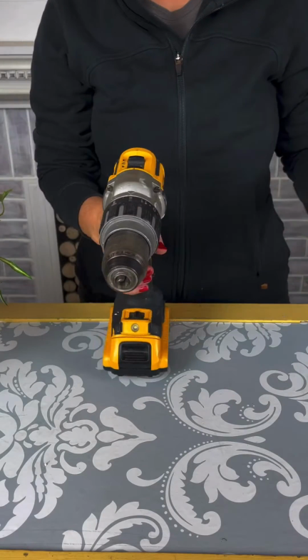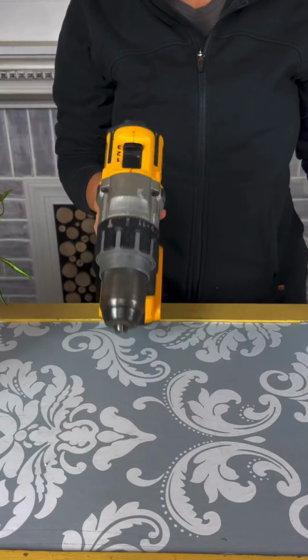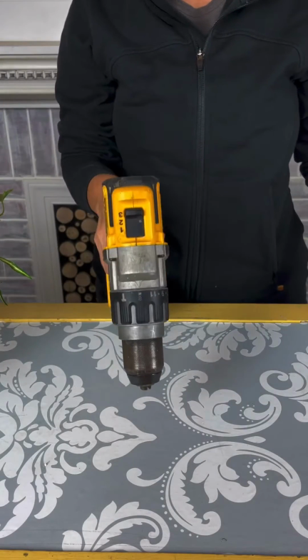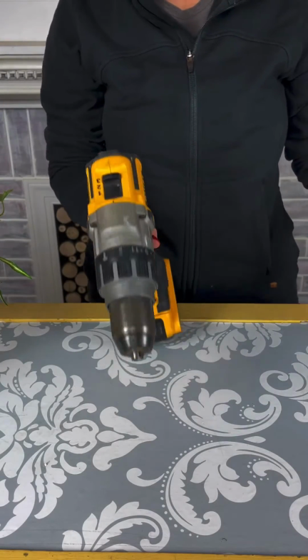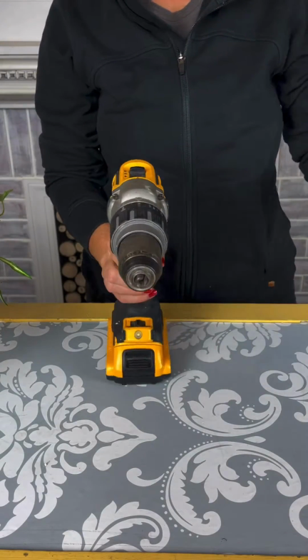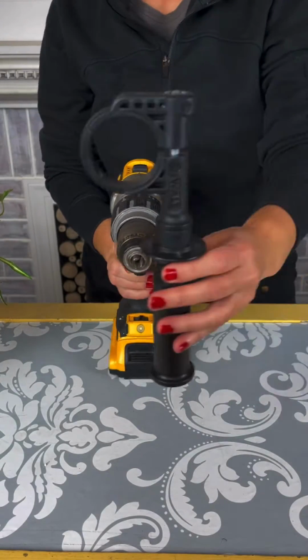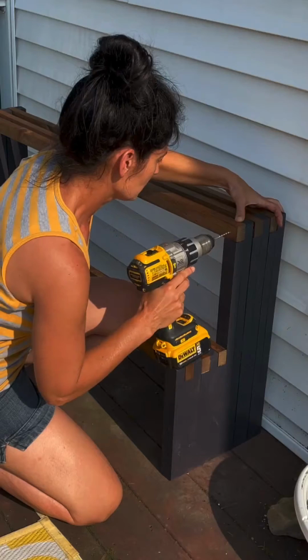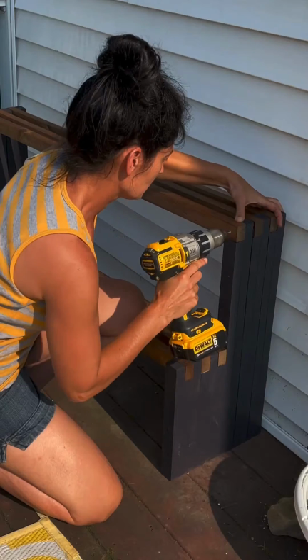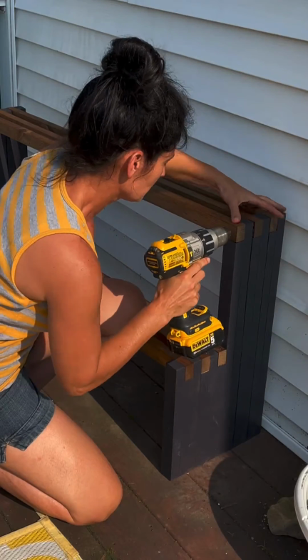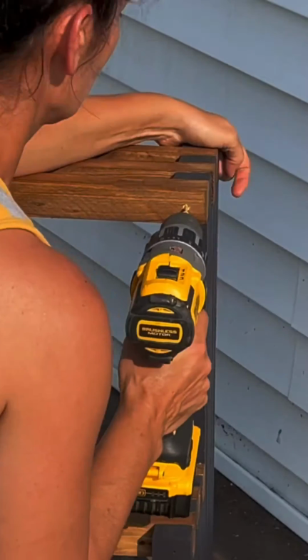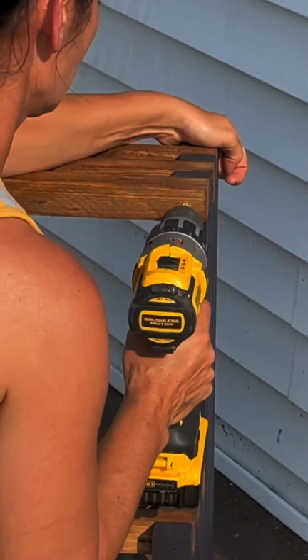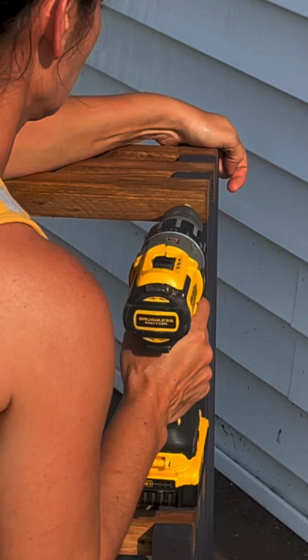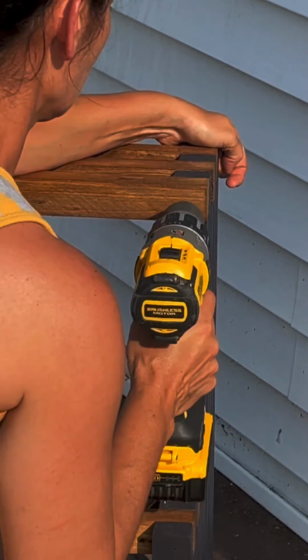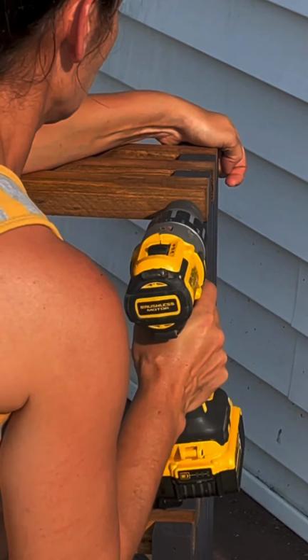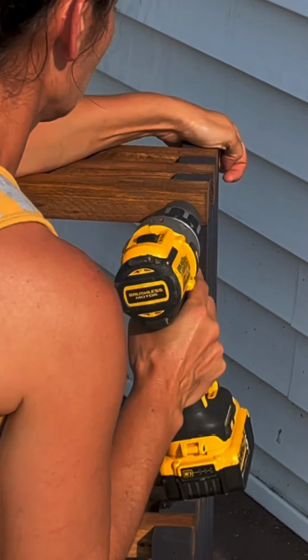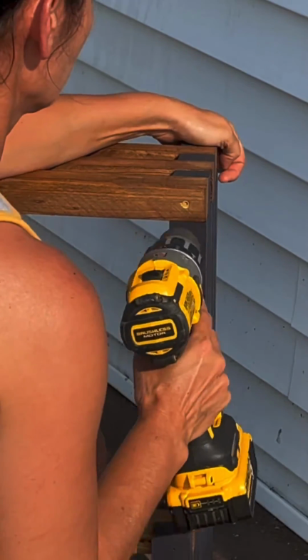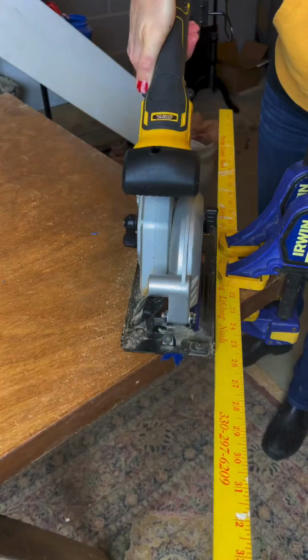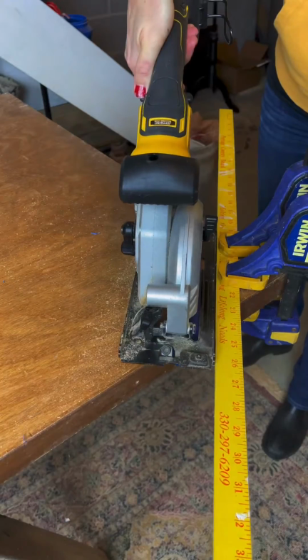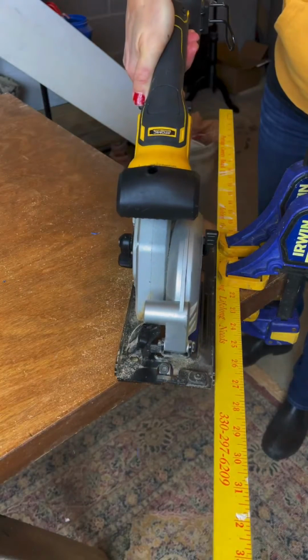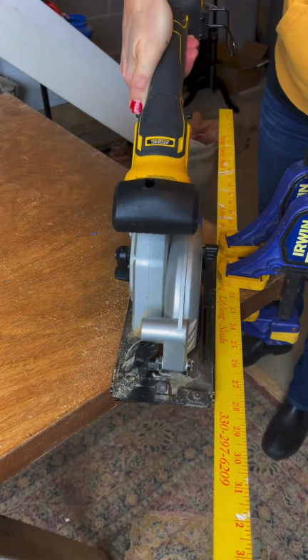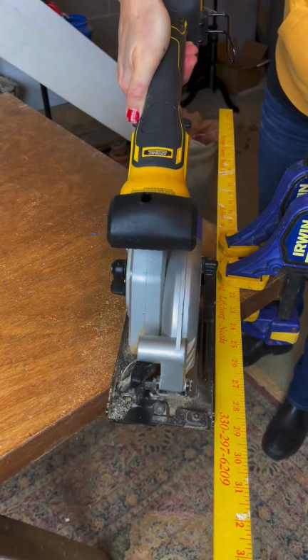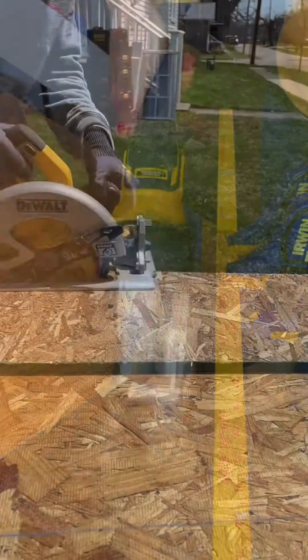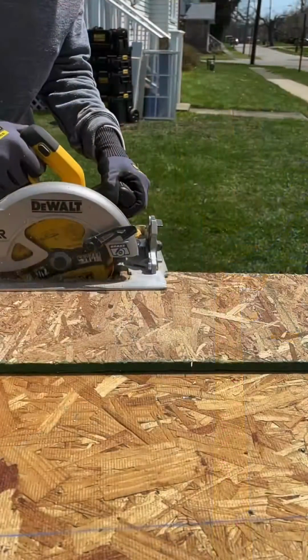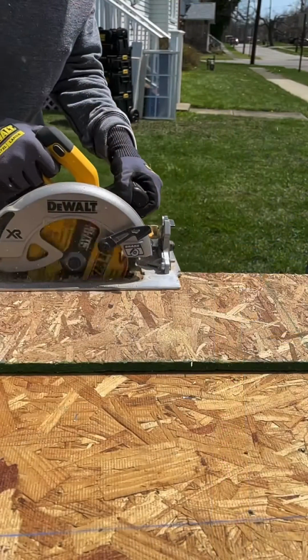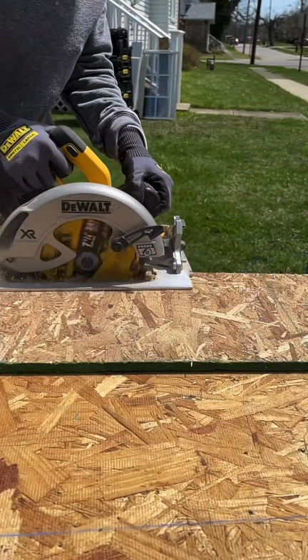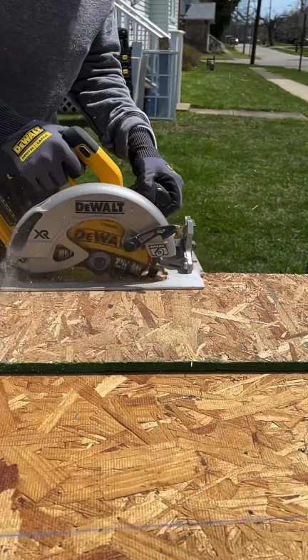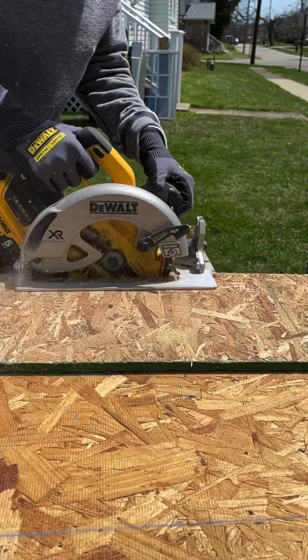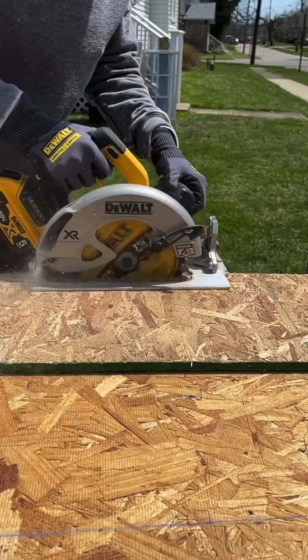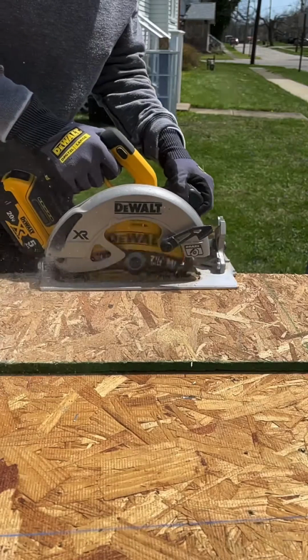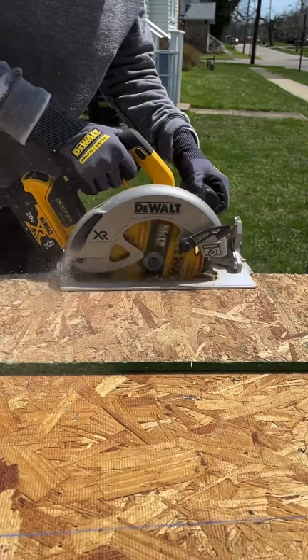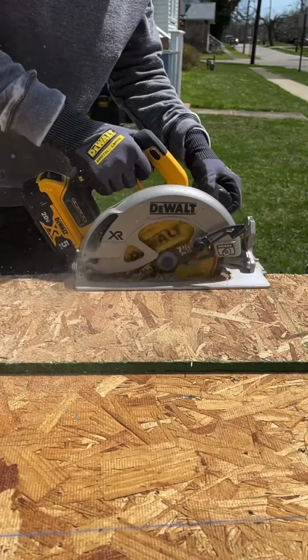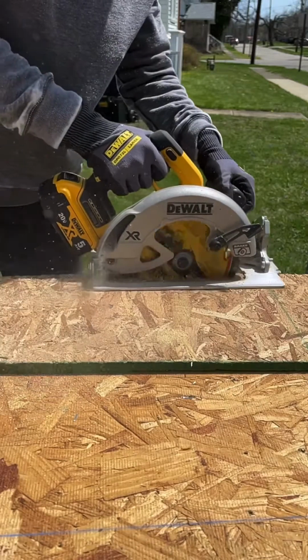Cordless drills — these versatile tools are essential for drilling holes and driving screws in various materials. Circular saws — they are used for making straight cuts in wood, plywood, and other materials.